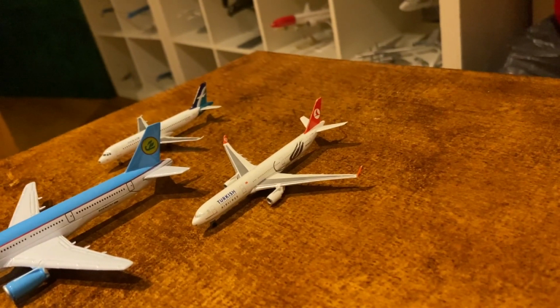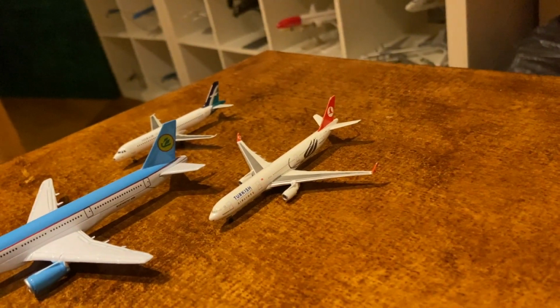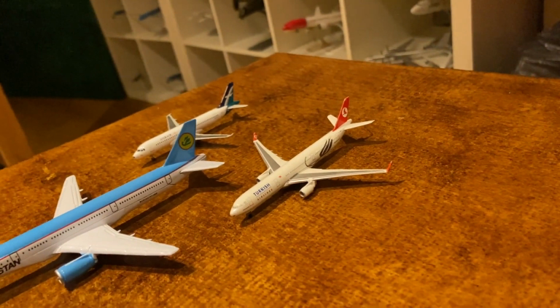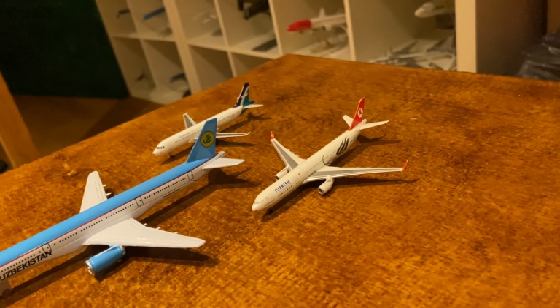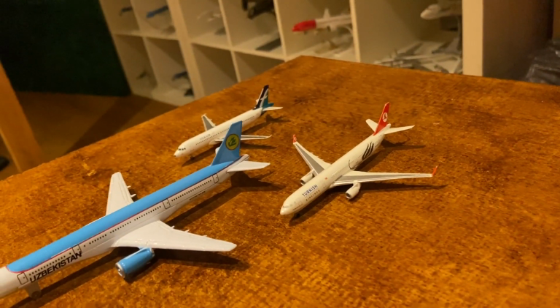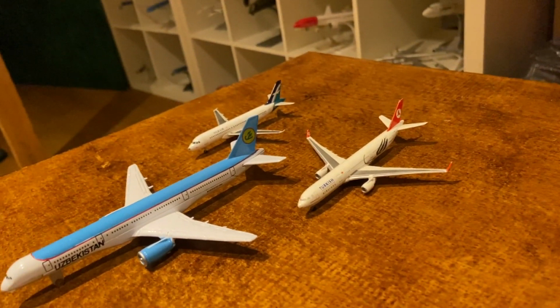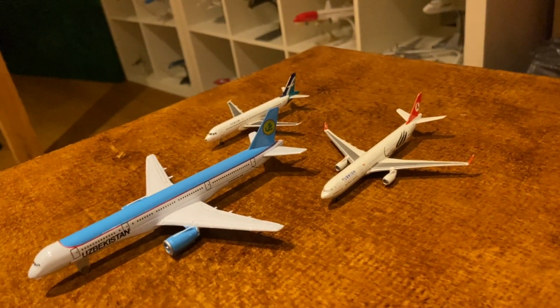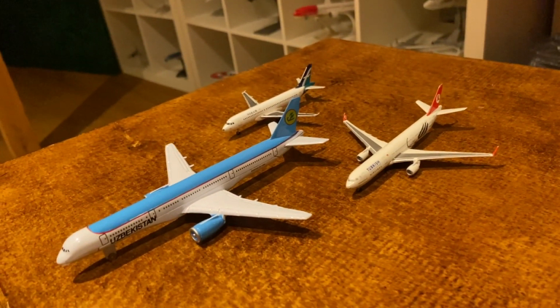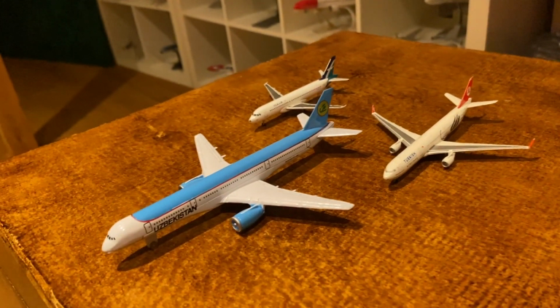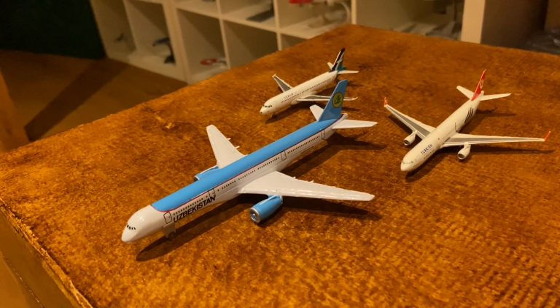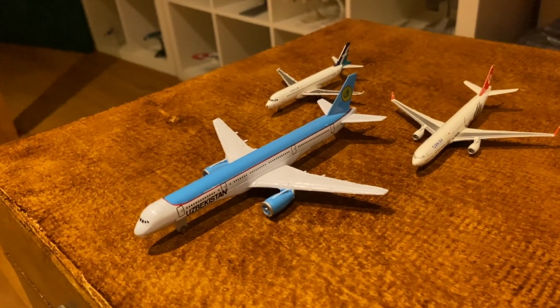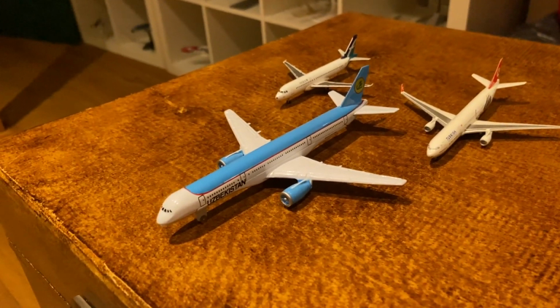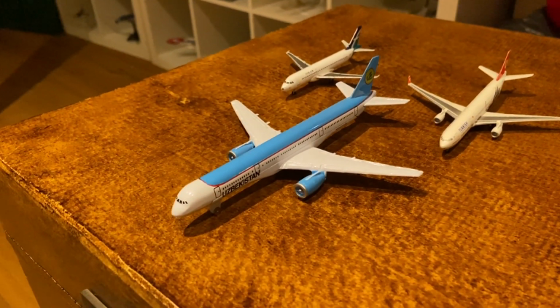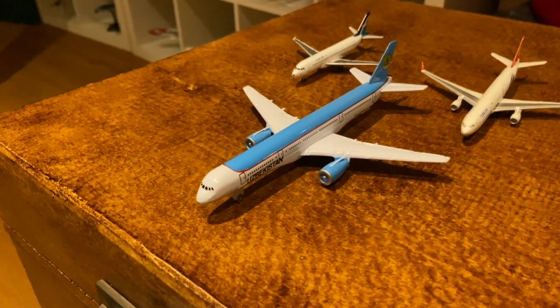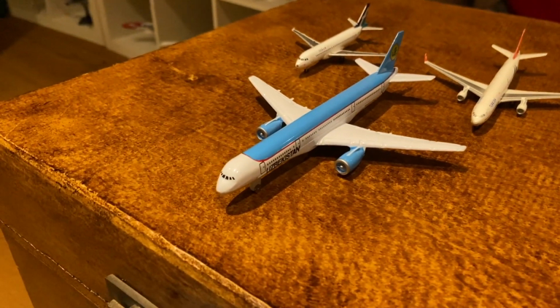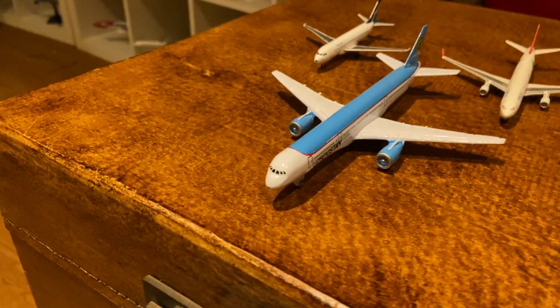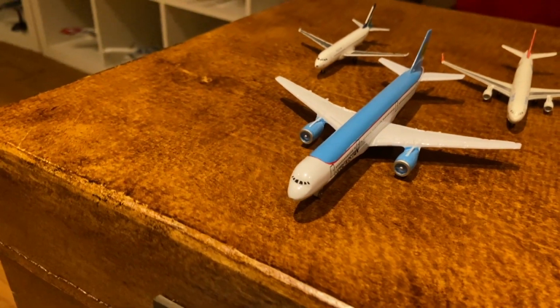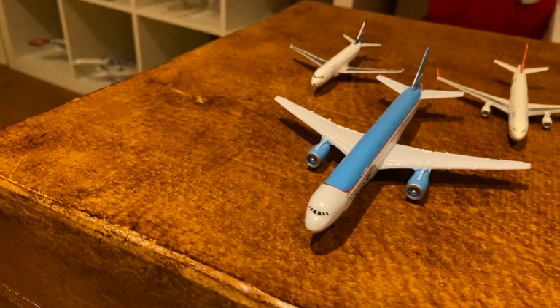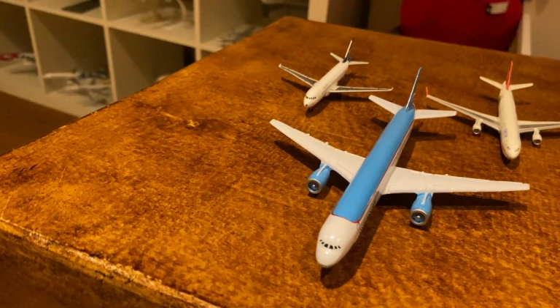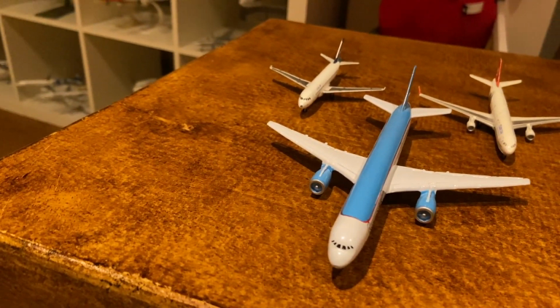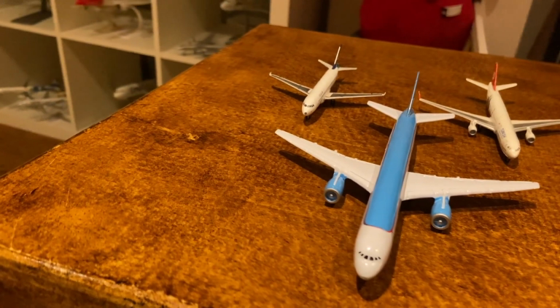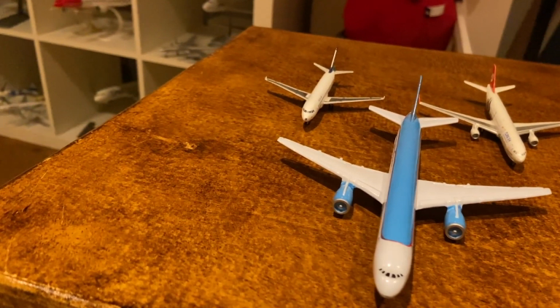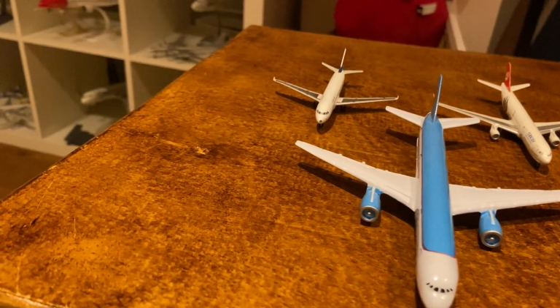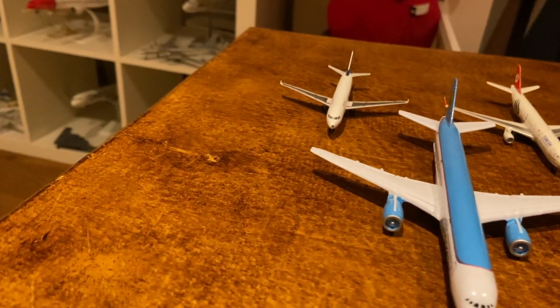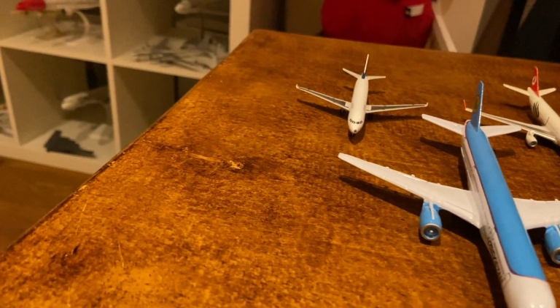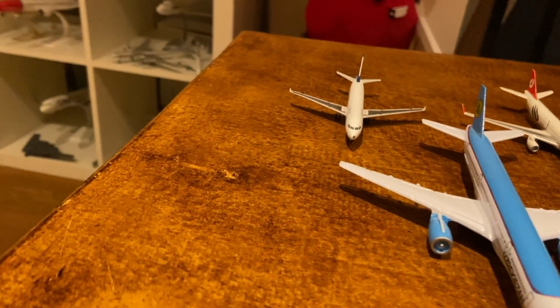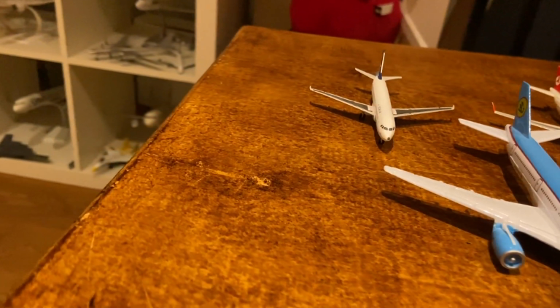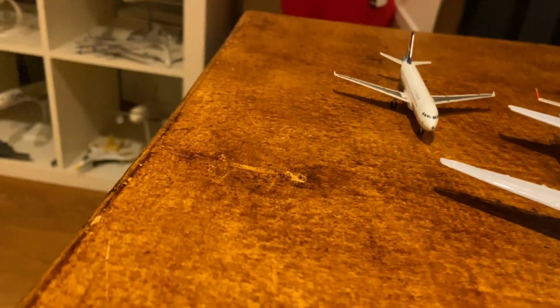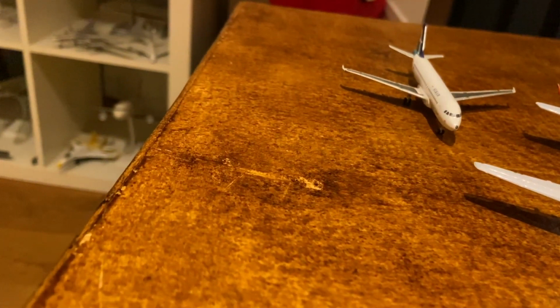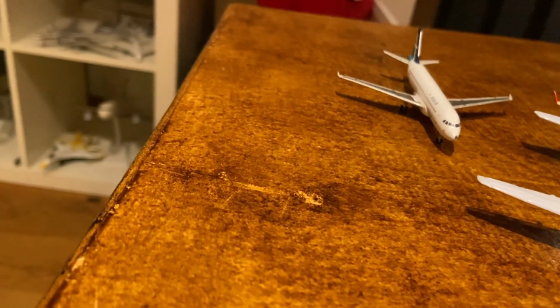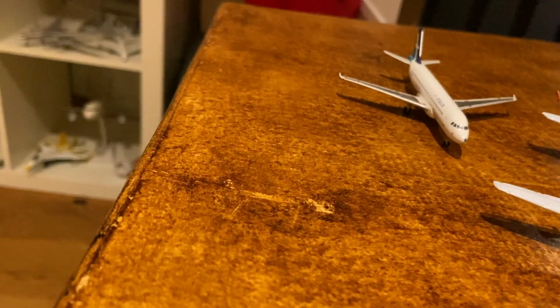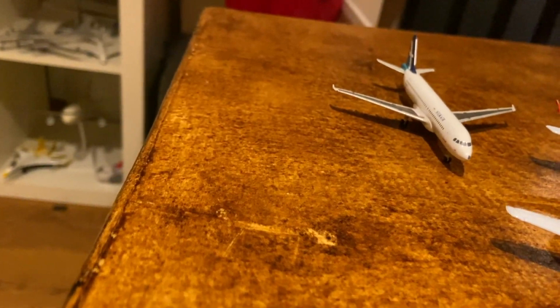Moving to the smallest in my collection, I have an A330-300 from Turkish Airlines, a 757 from Uzbekistan Airlines, and one of the cutest in my collection in my opinion — an A320 from Silk Air, which is an Indonesian airline.